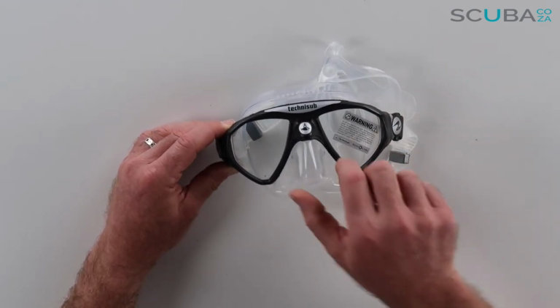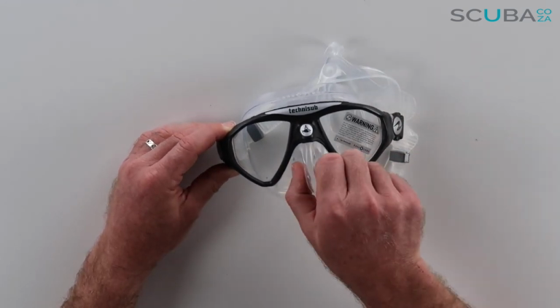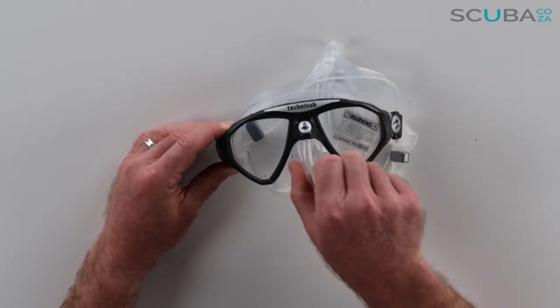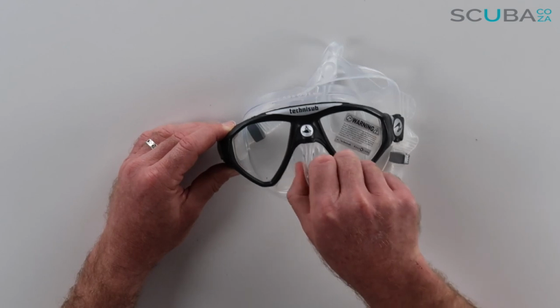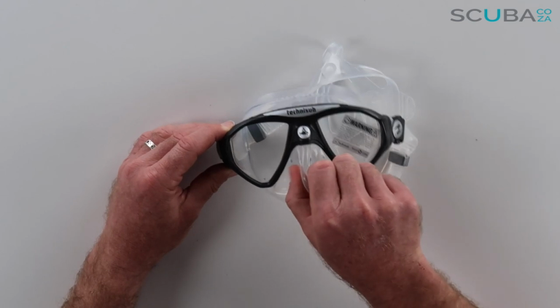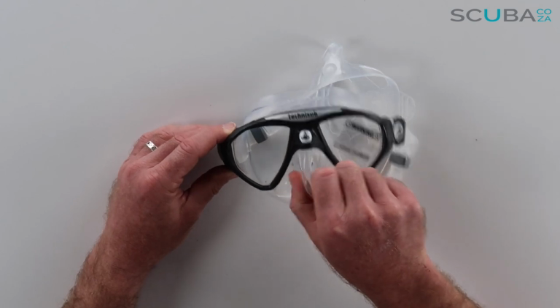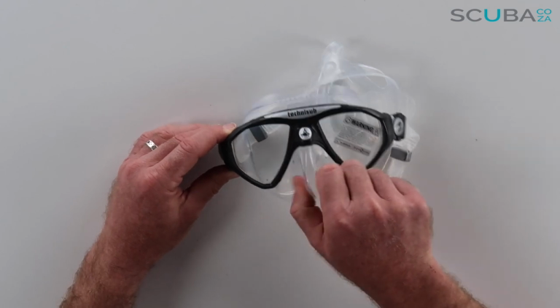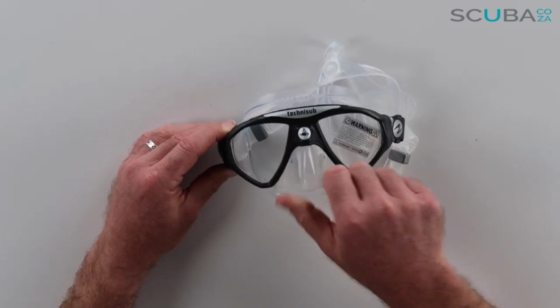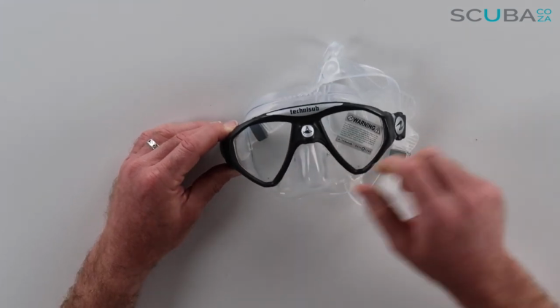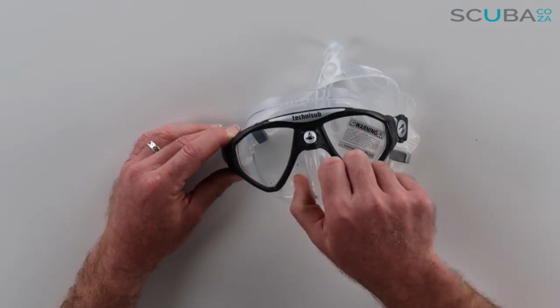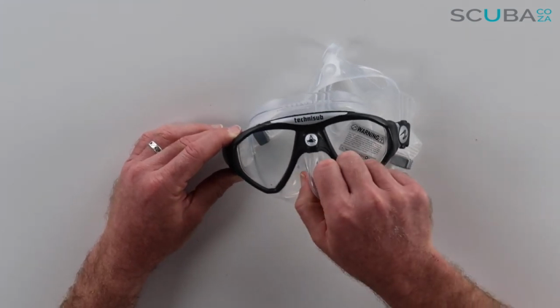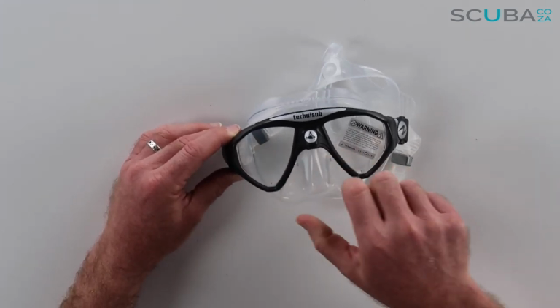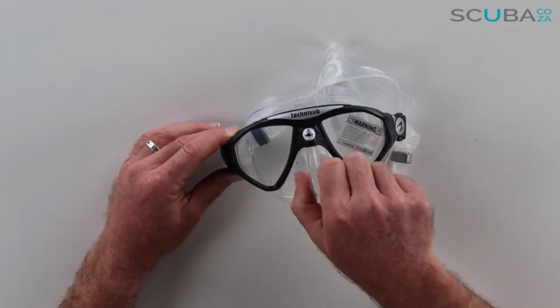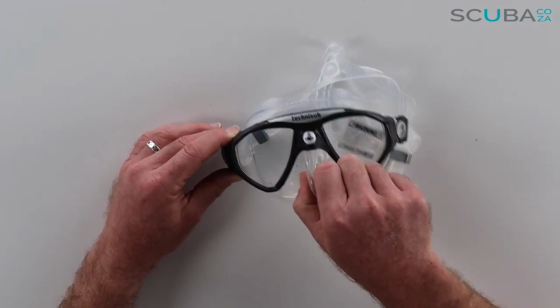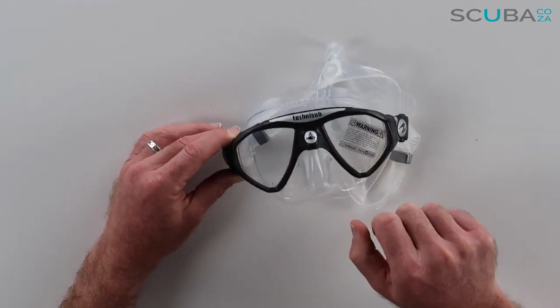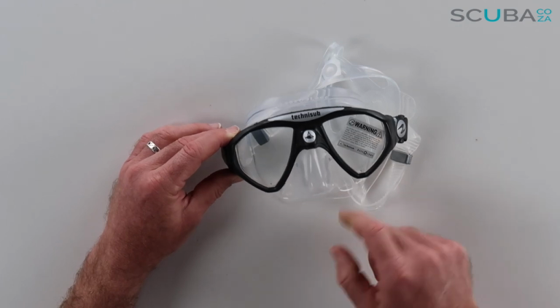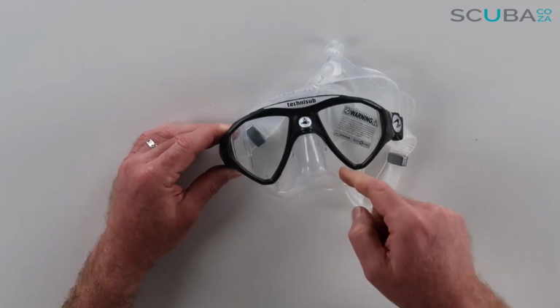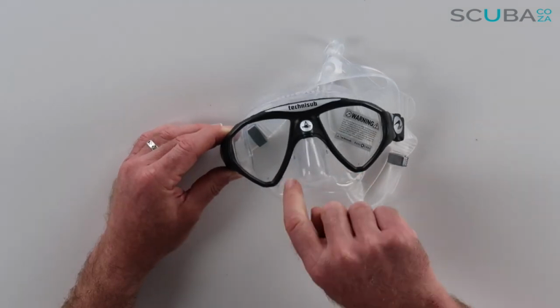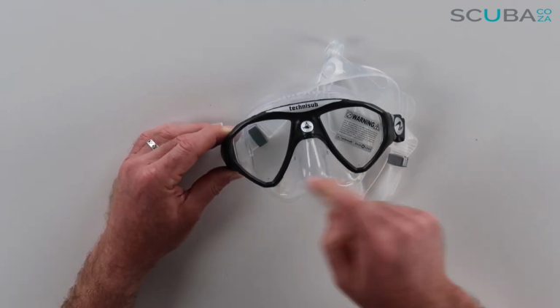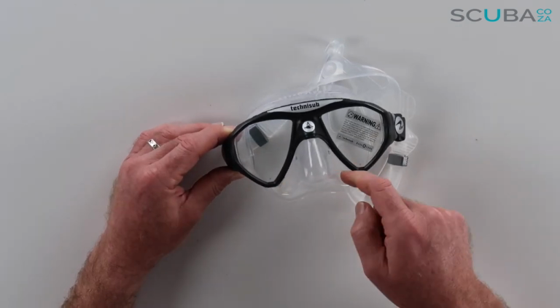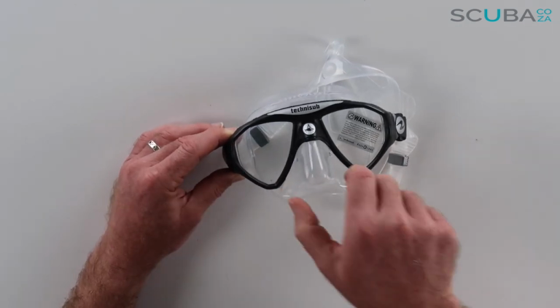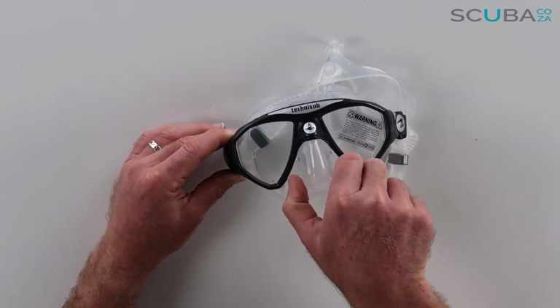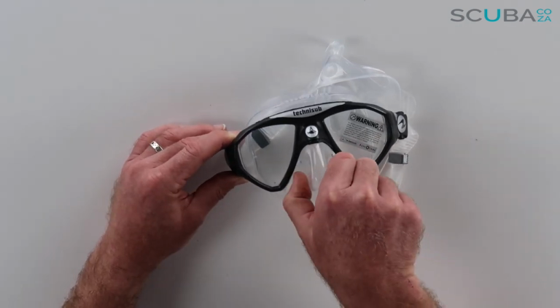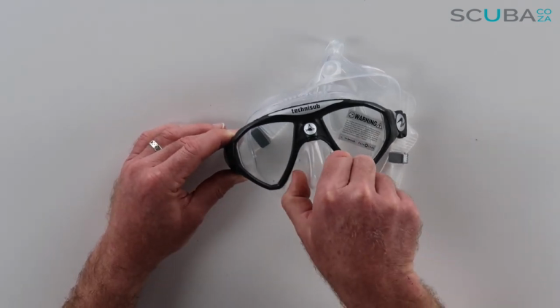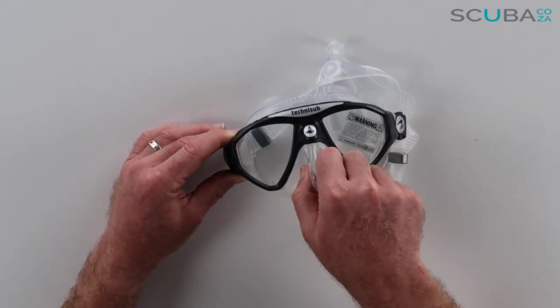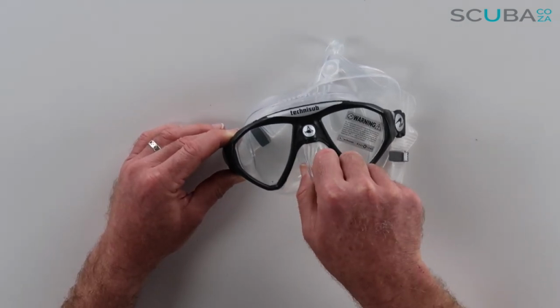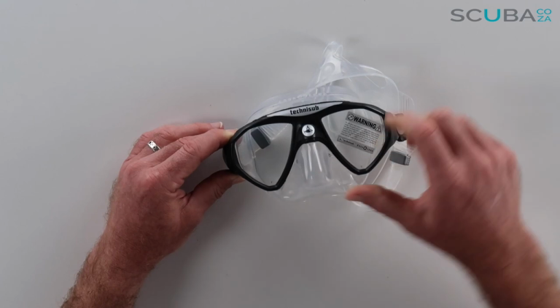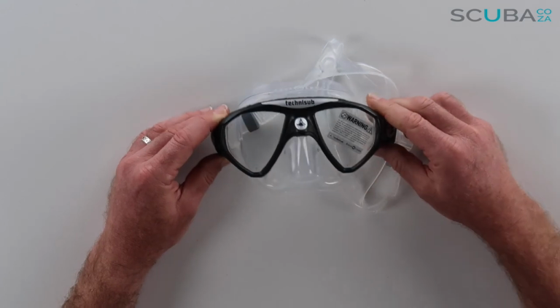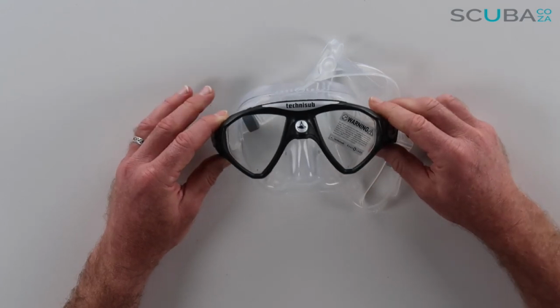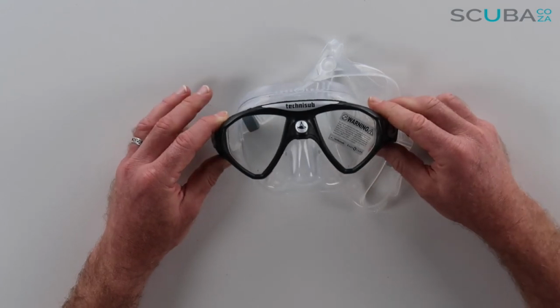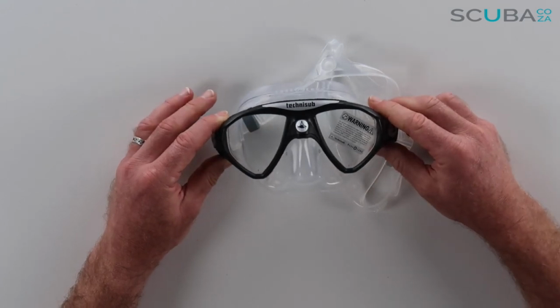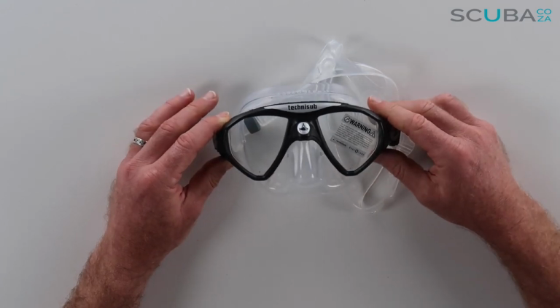It's got a nice sturdy nose pocket. It's not the softest nose pocket but it is really easy to pinch. There are two little indents on the side so you can get your thumbs all the way in there to pinch your nose completely to easily equalize.